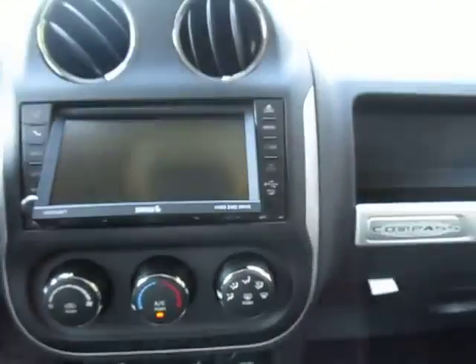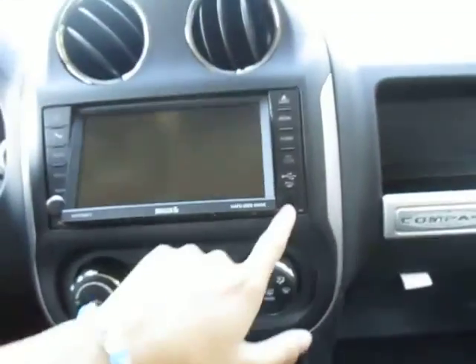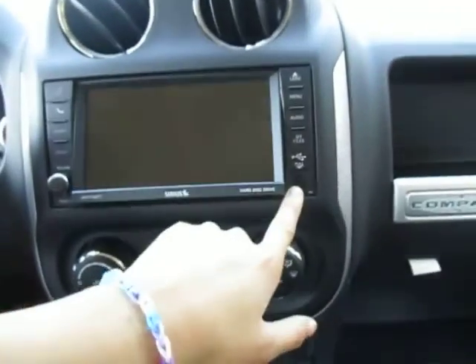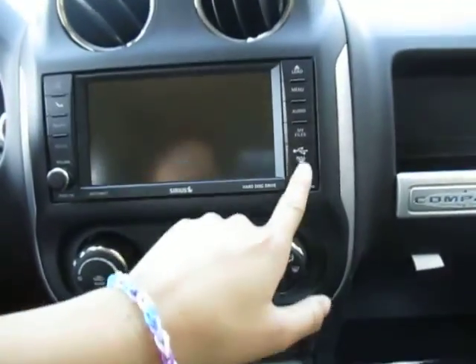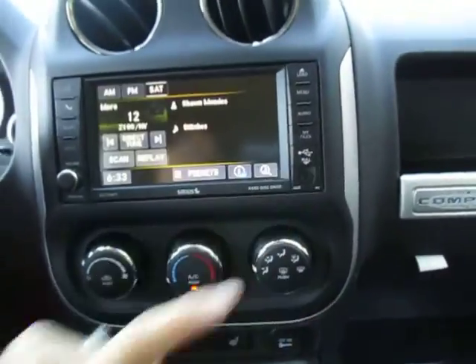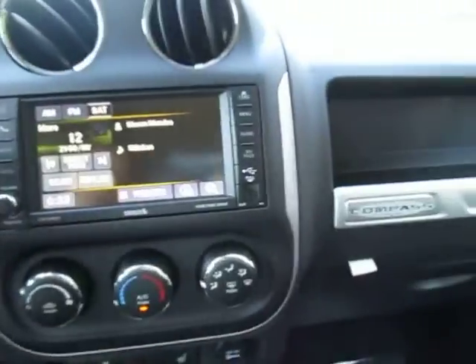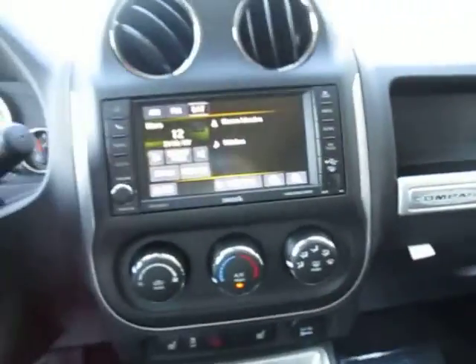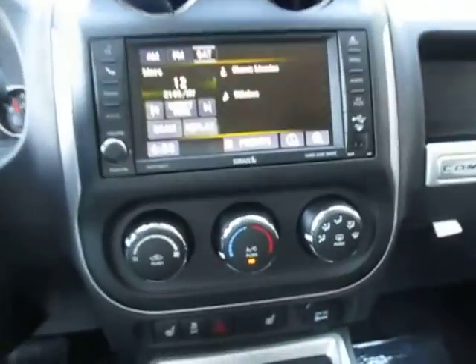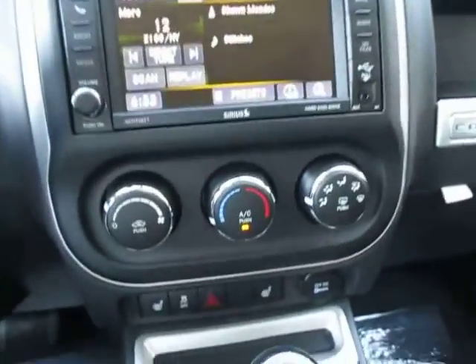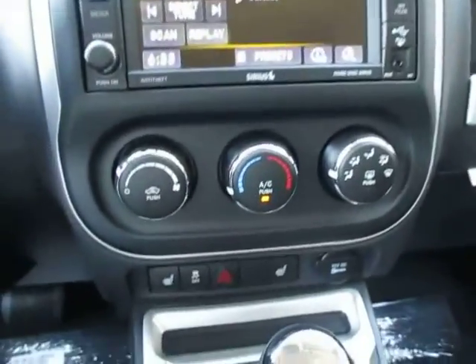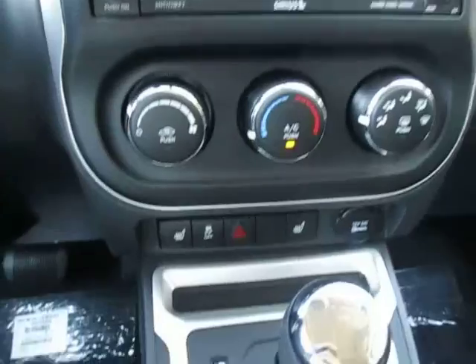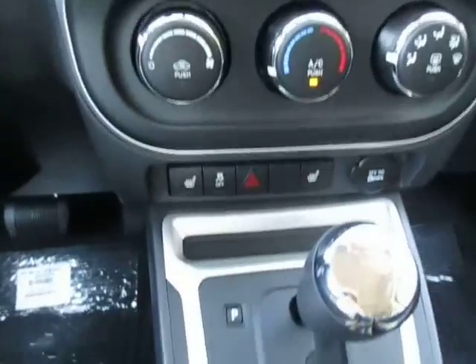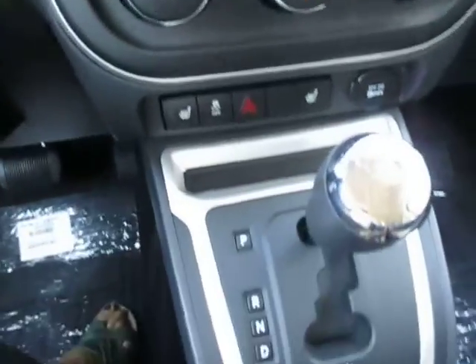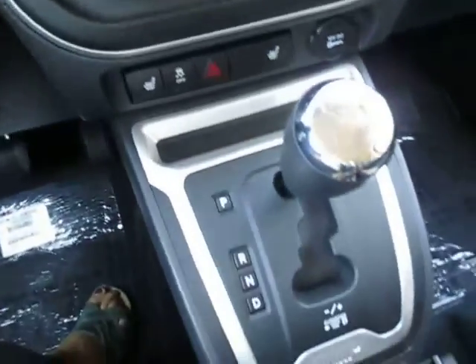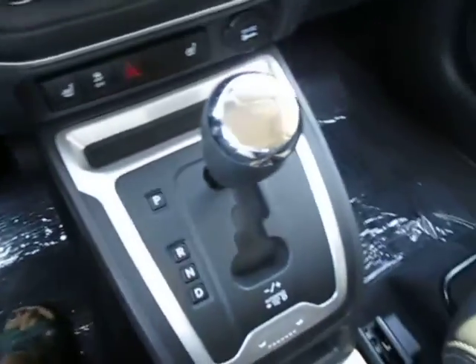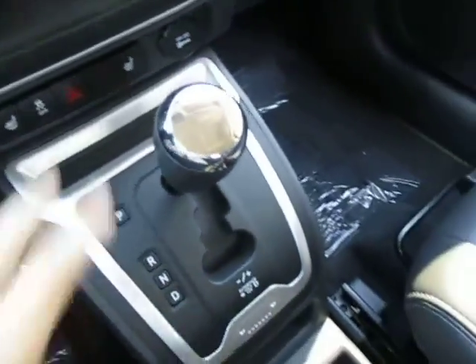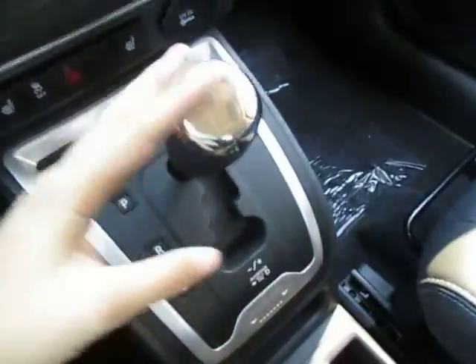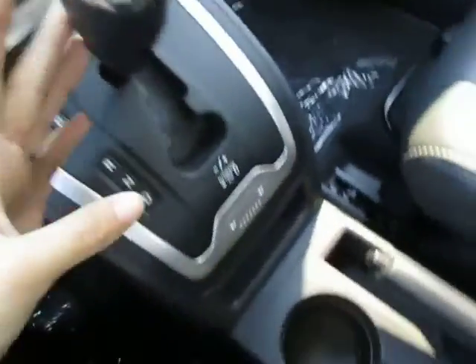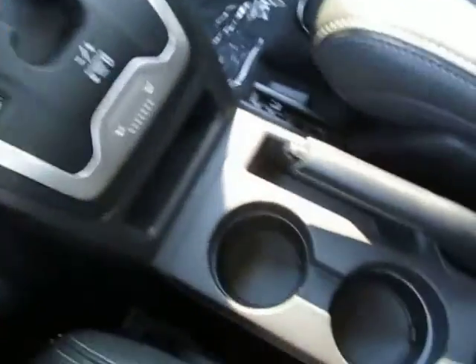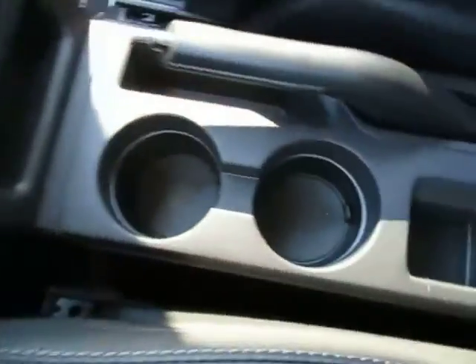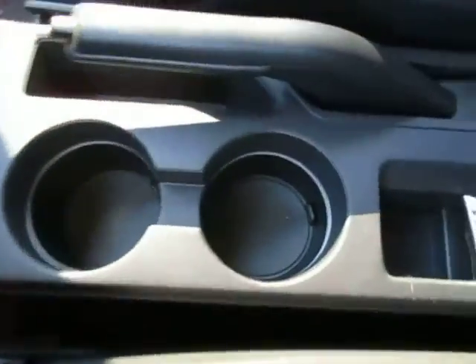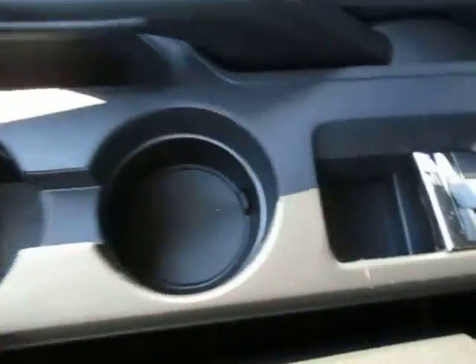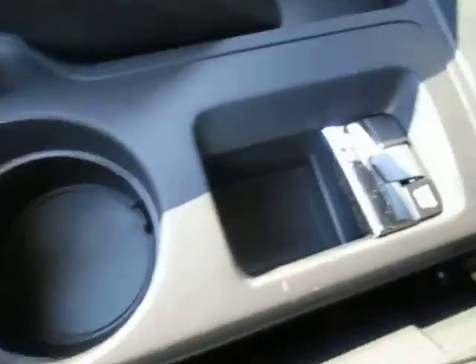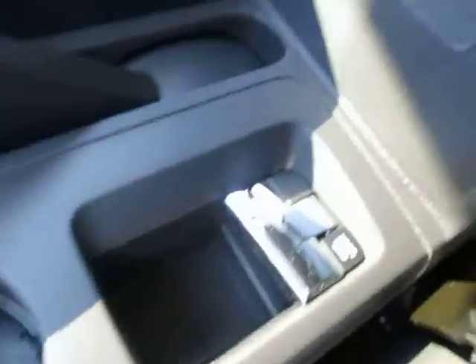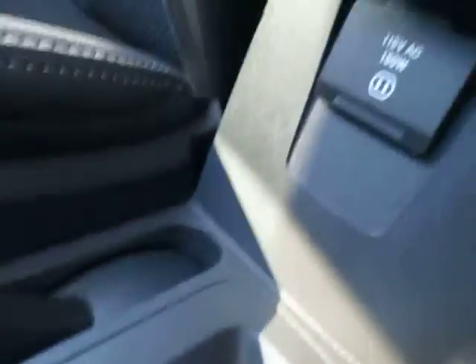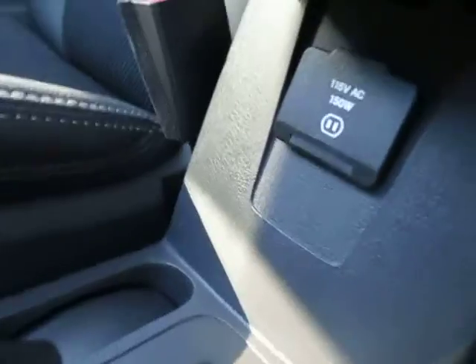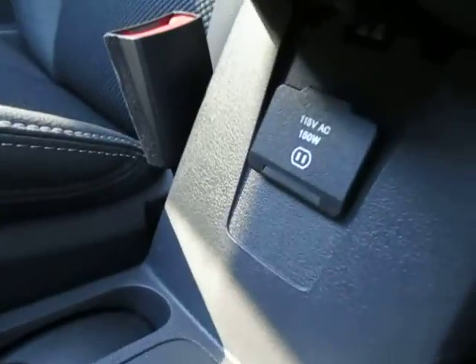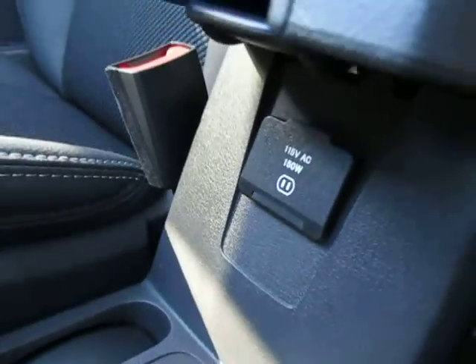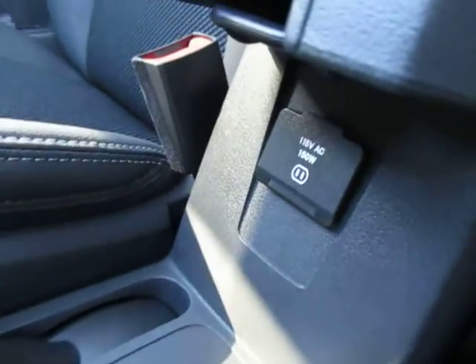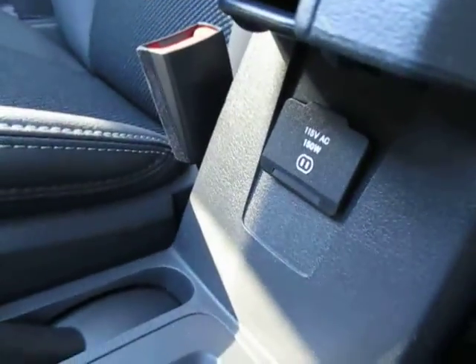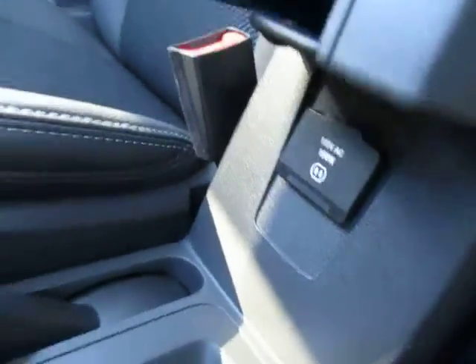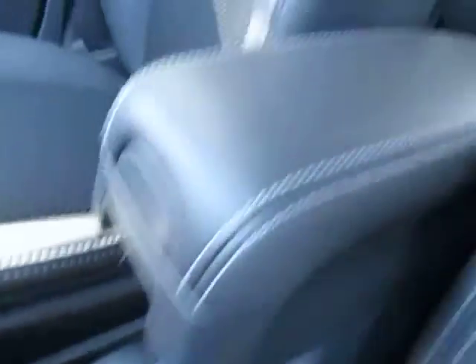You've also got an auxiliary and USB plug. Temperature controls, heated seats in the front. This is your shifter right here. You've got two cup holders, a four-wheel drive switch, and a 115-volt charger right here.